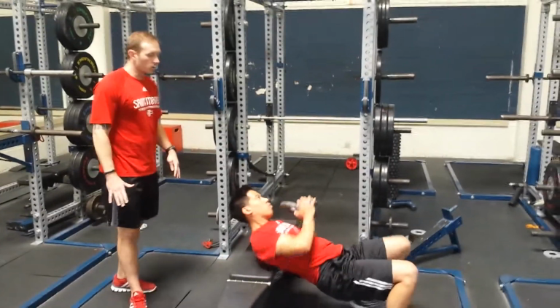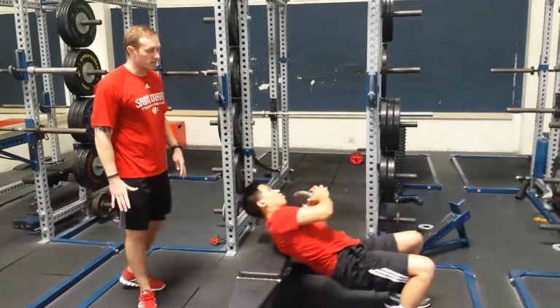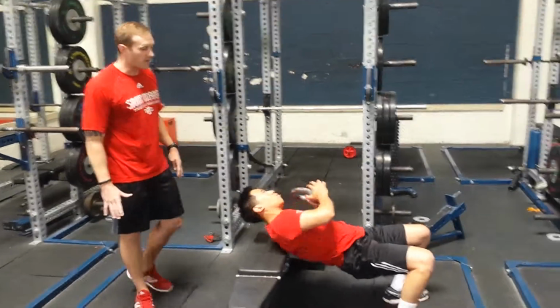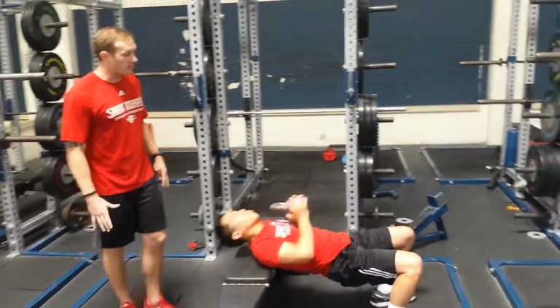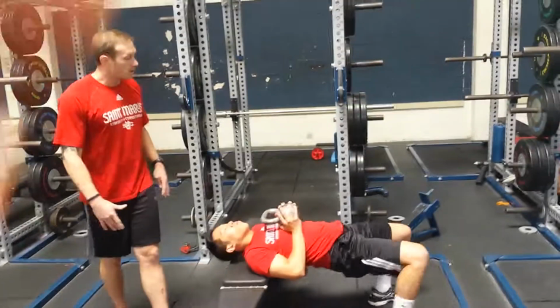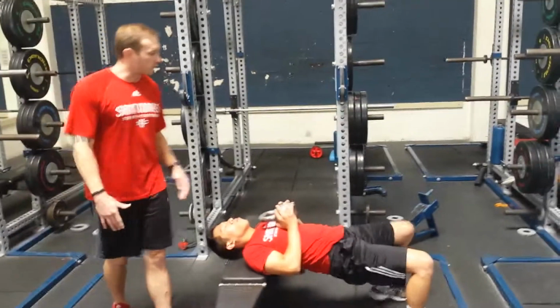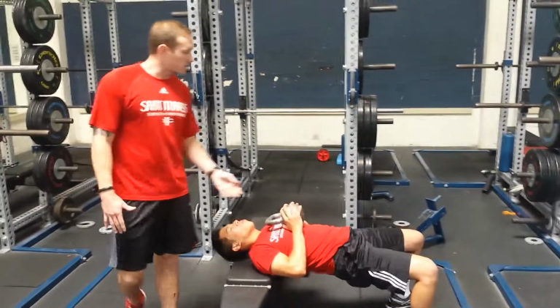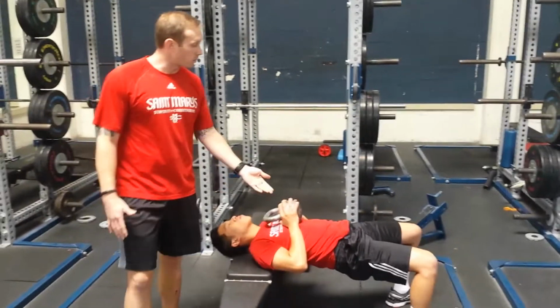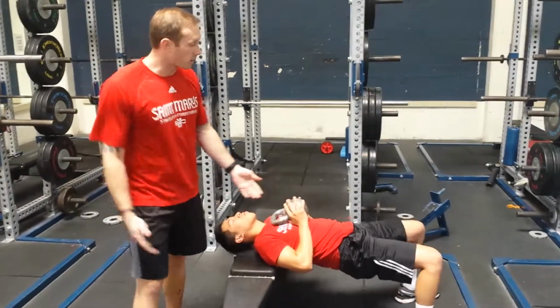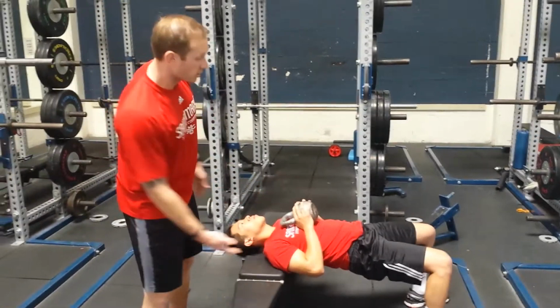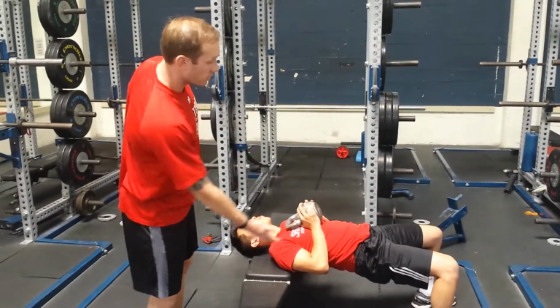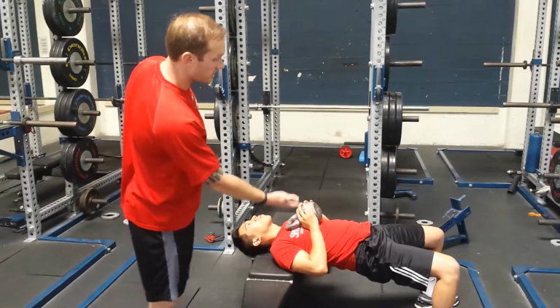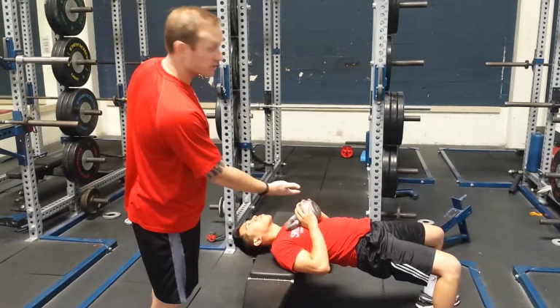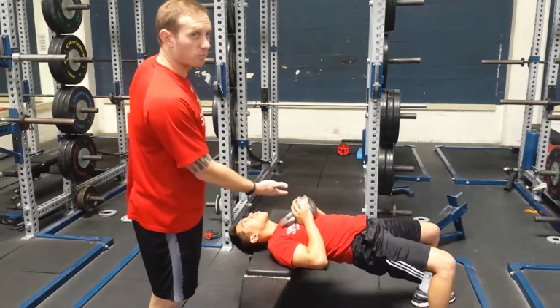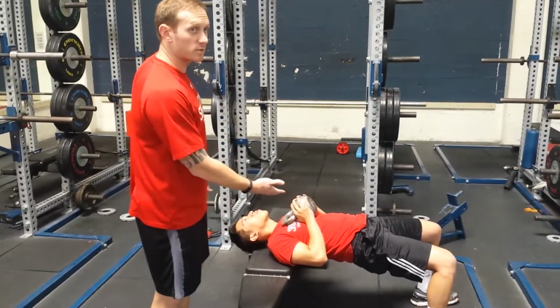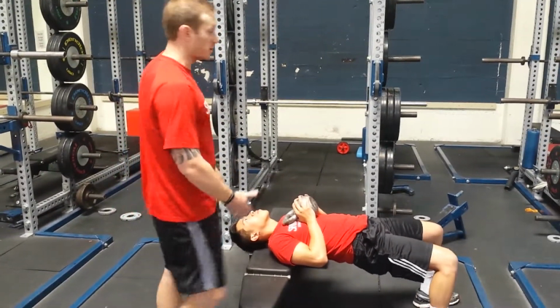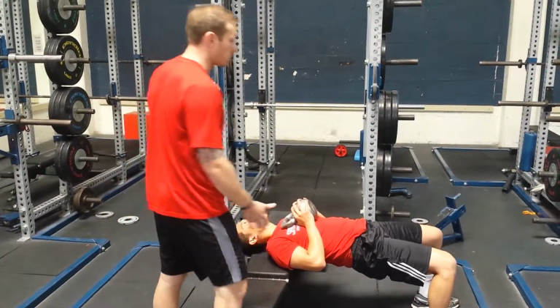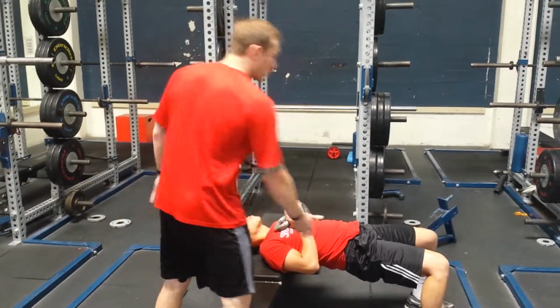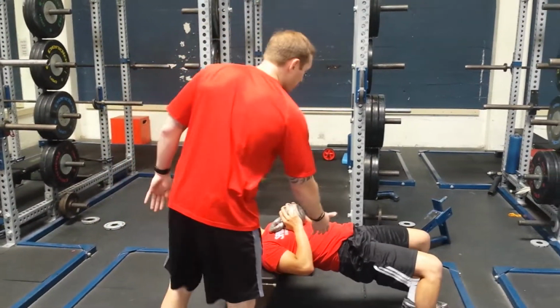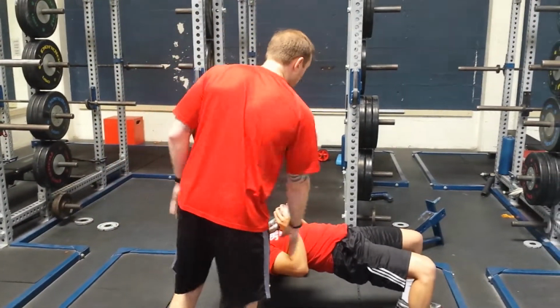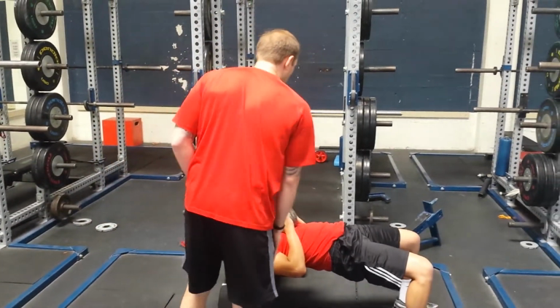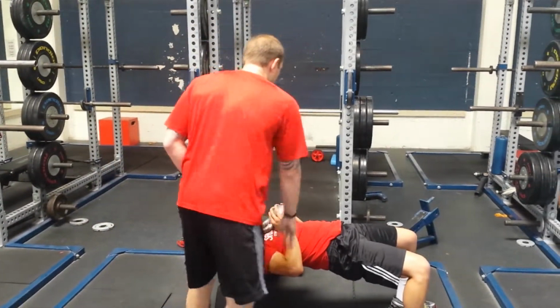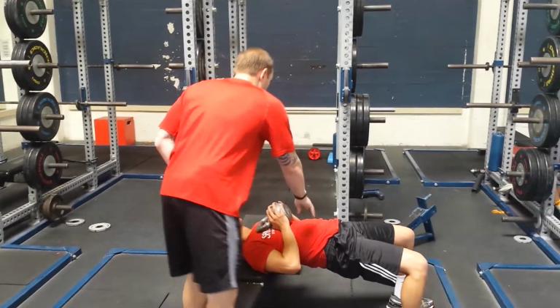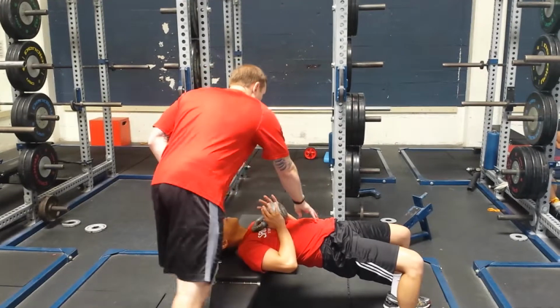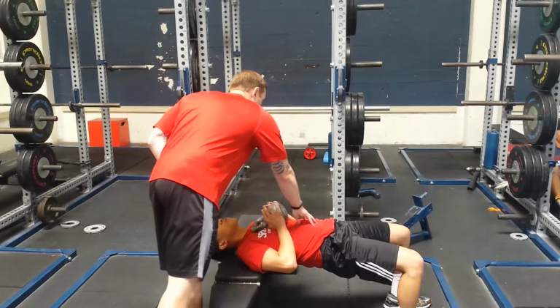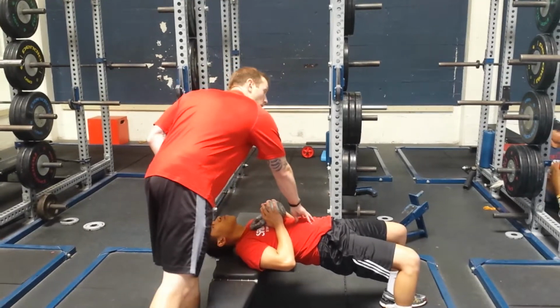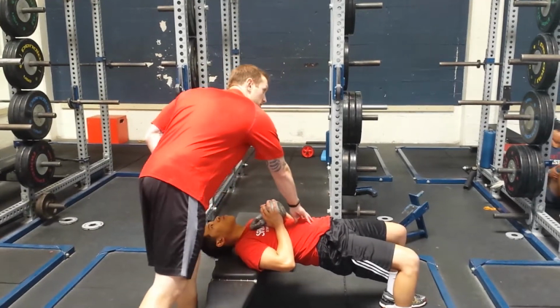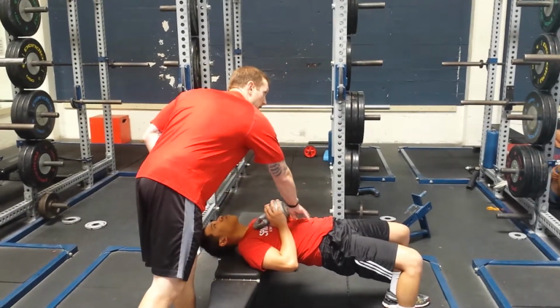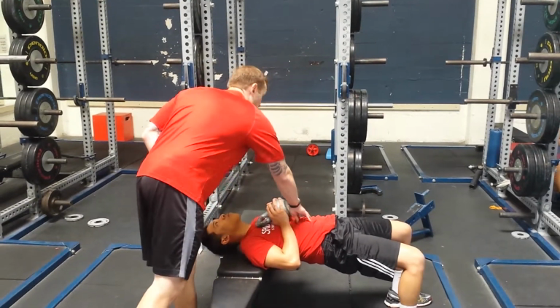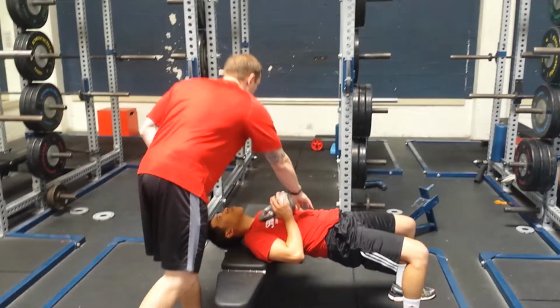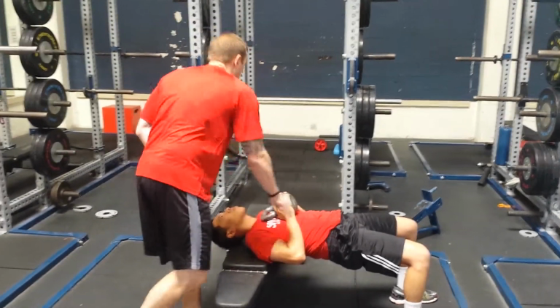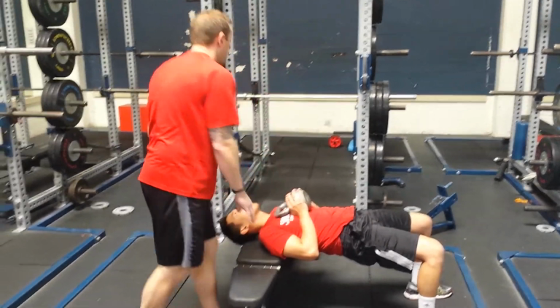We're going to set up. The first thing we're going to do is get into a bridge position. Glutes are engaged, the anterior core is engaged. We're nice and tight here.